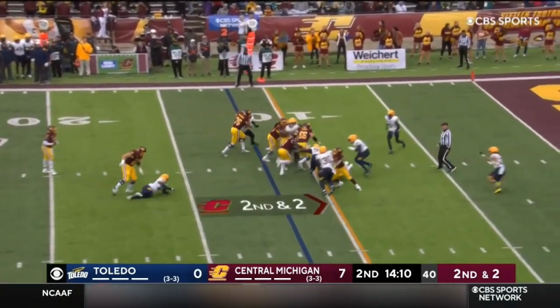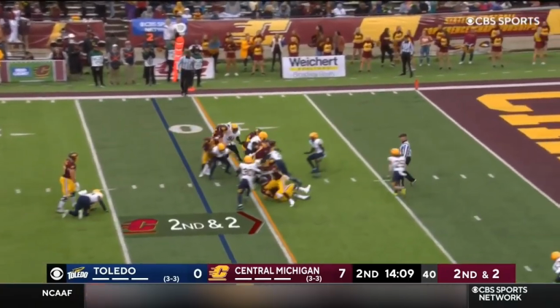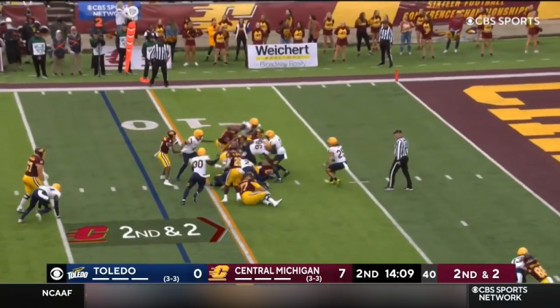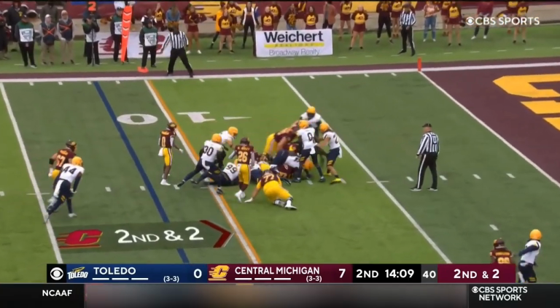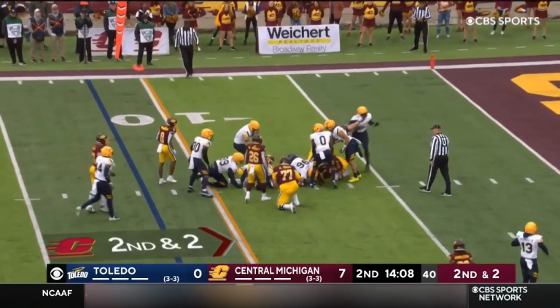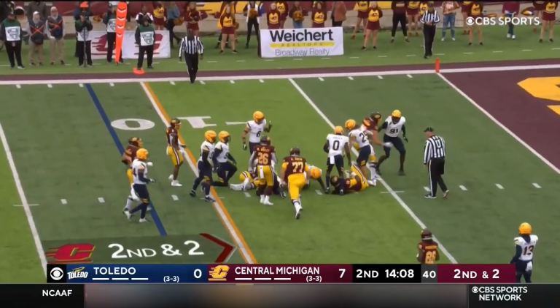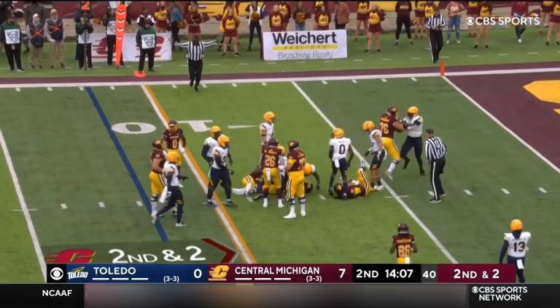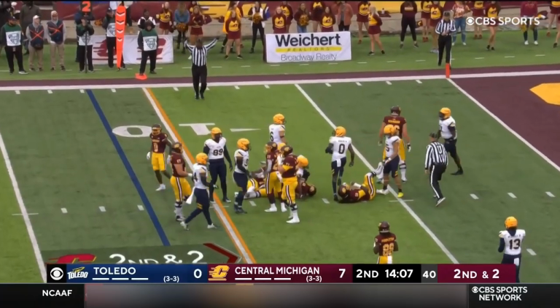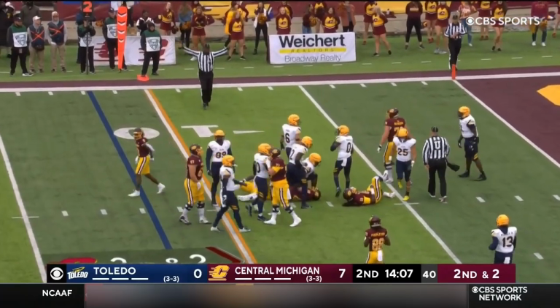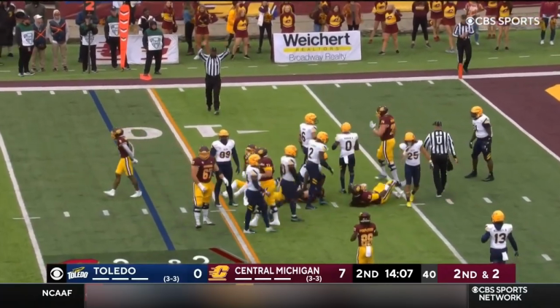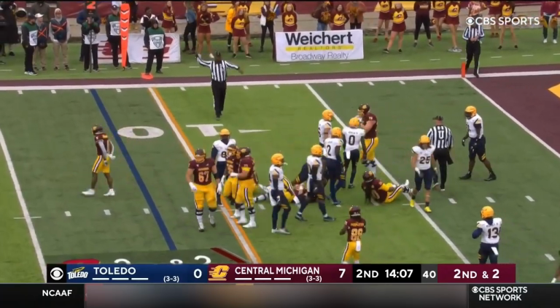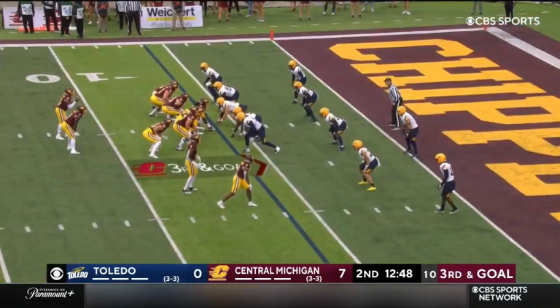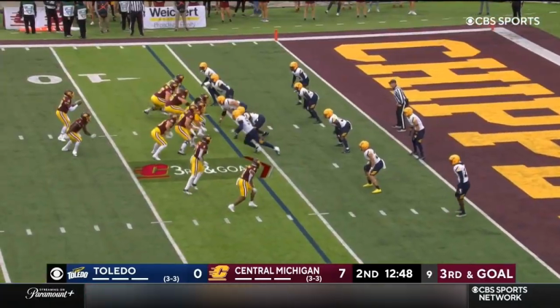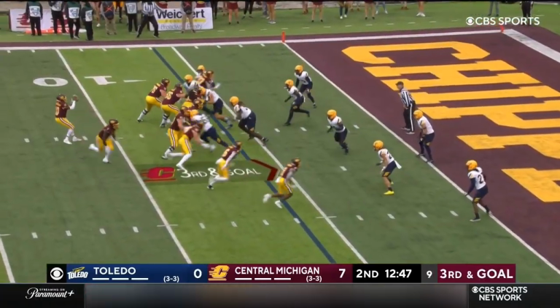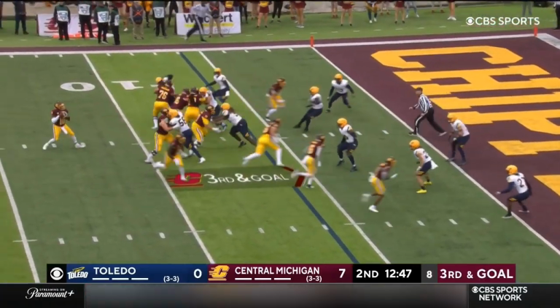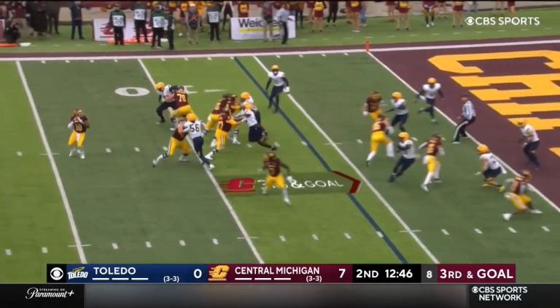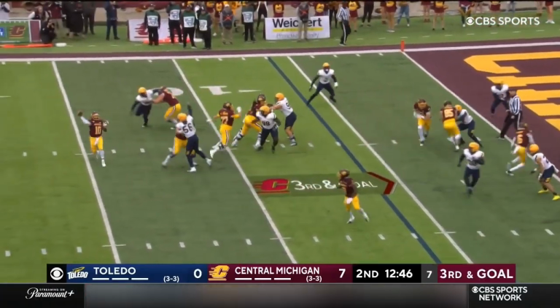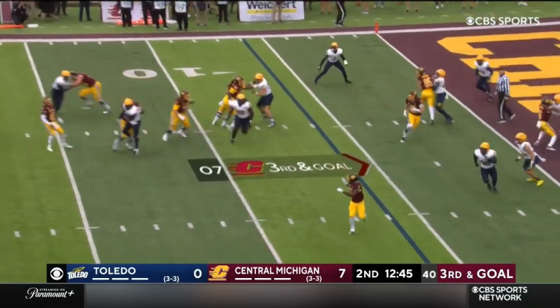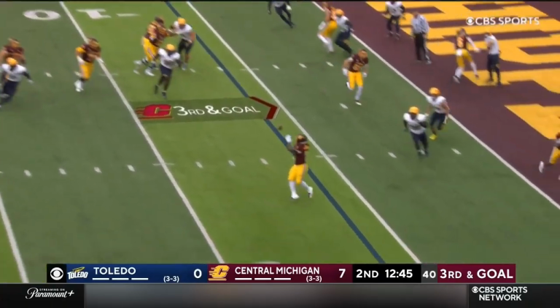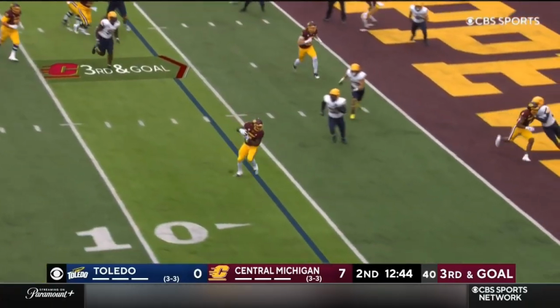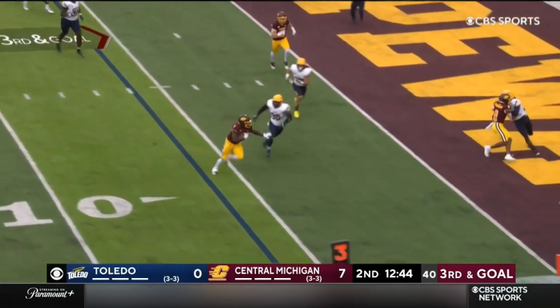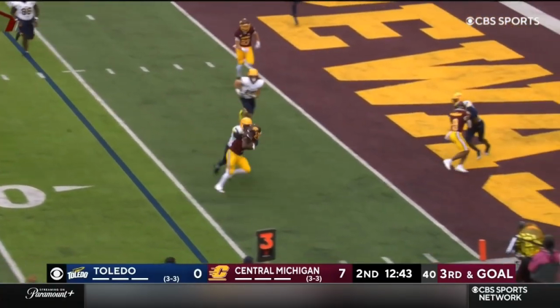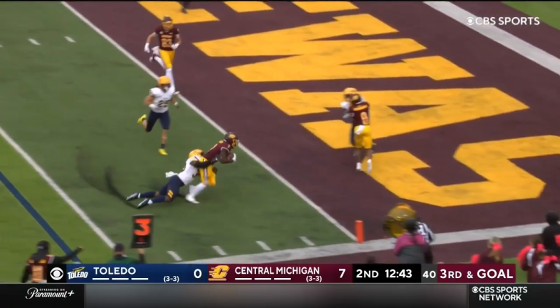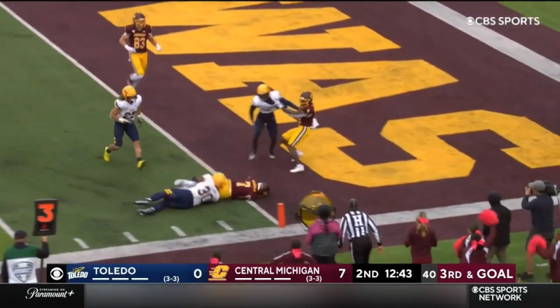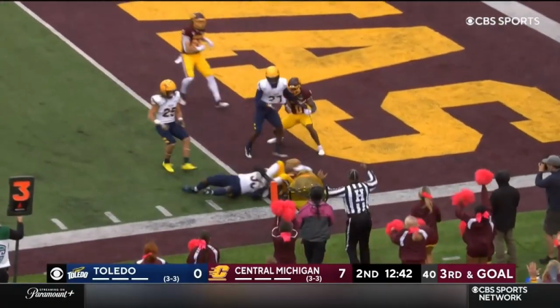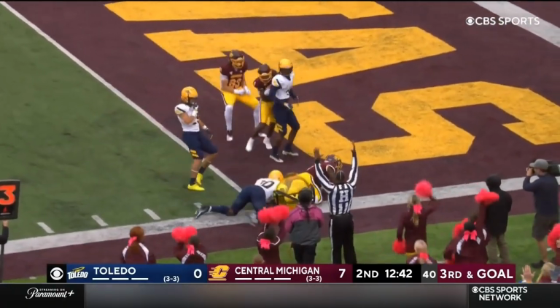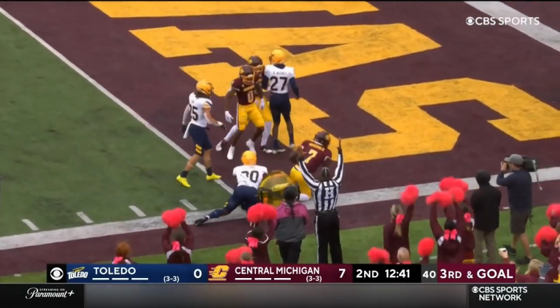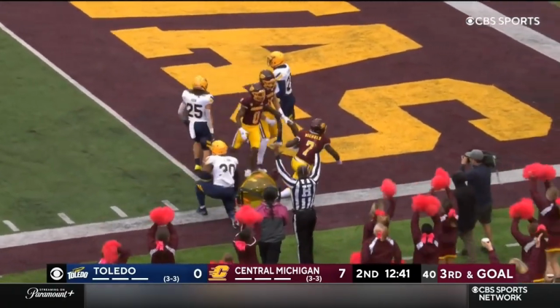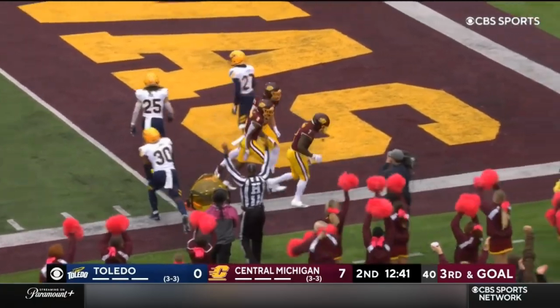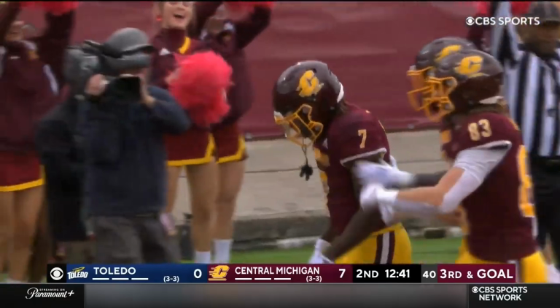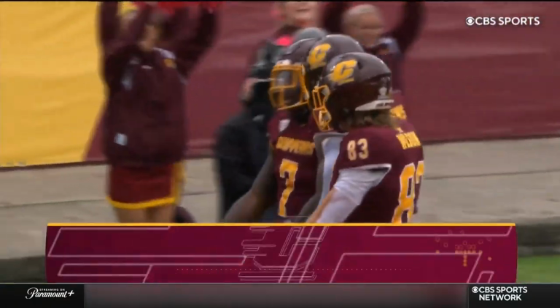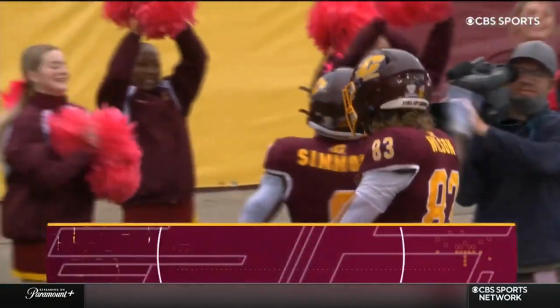A draw for Nichols, first down yardage, marches his way towards the eights. Richardson looks right, throws right — Nichols there, turns the corner, reaches the ball. Touchdown Central Michigan.